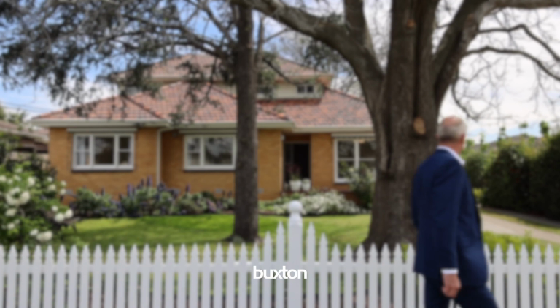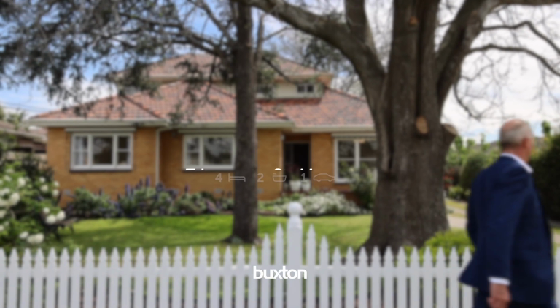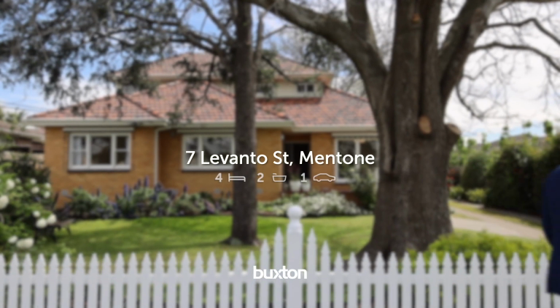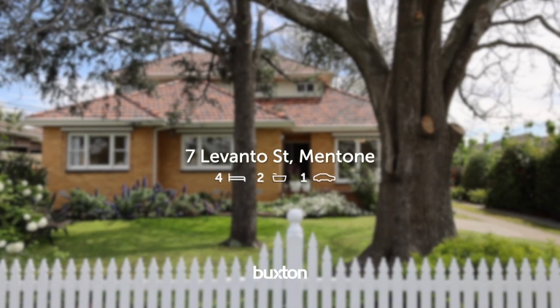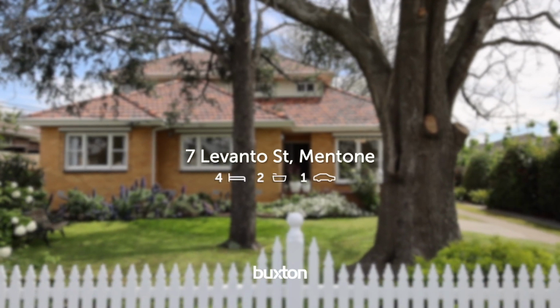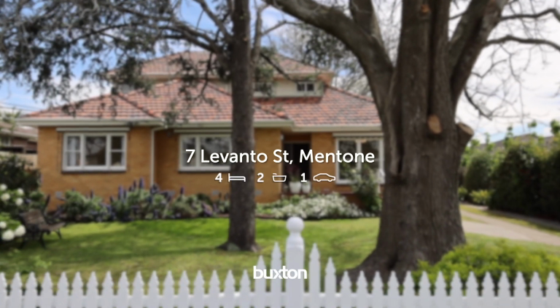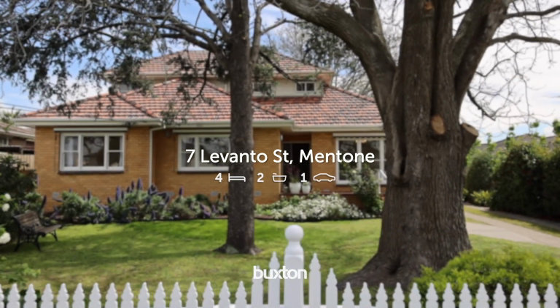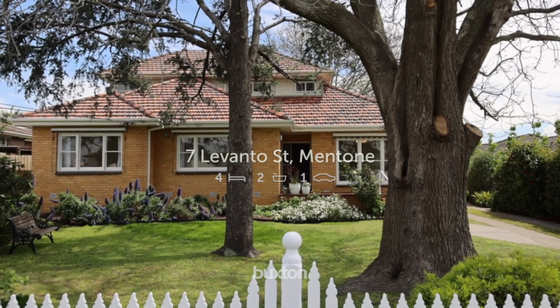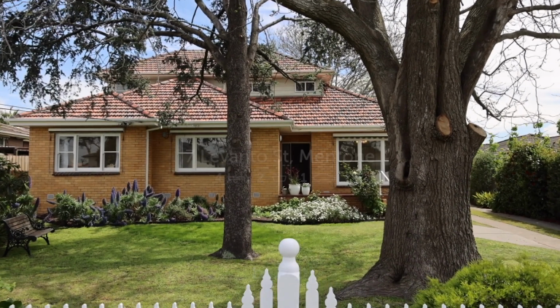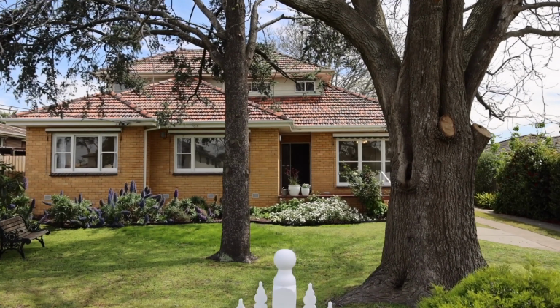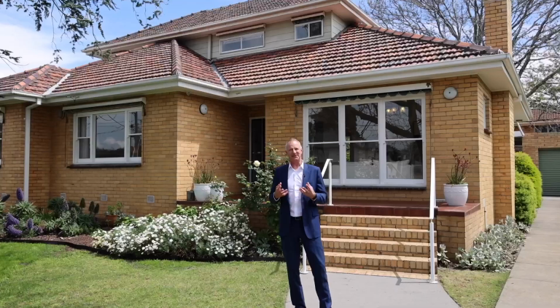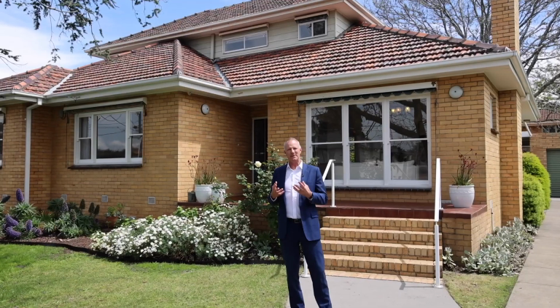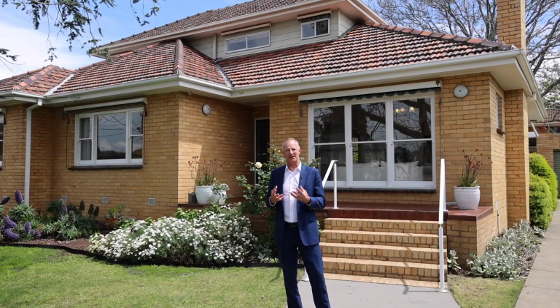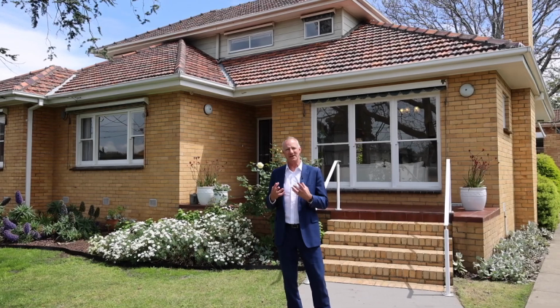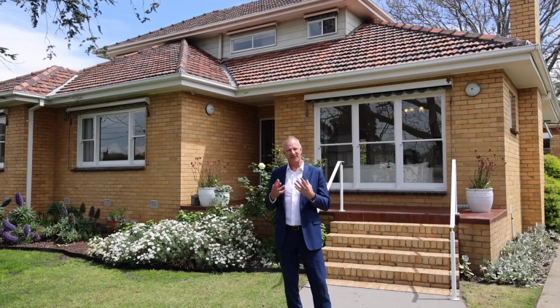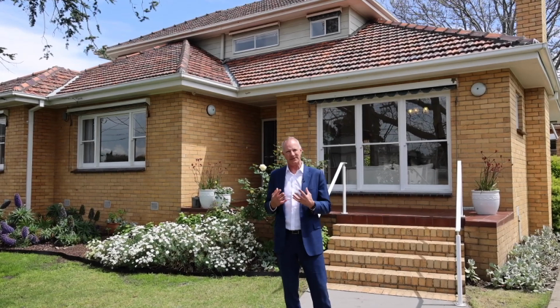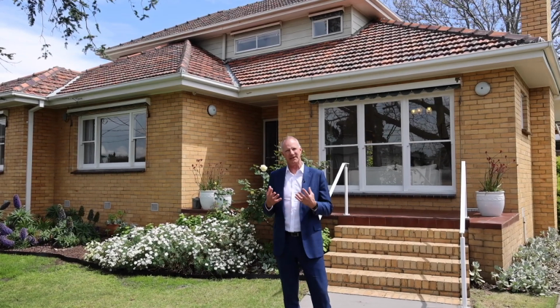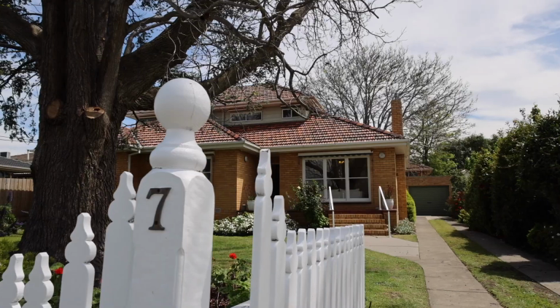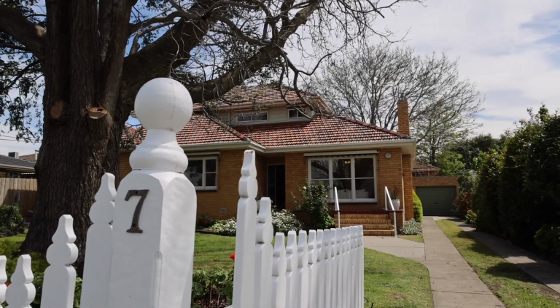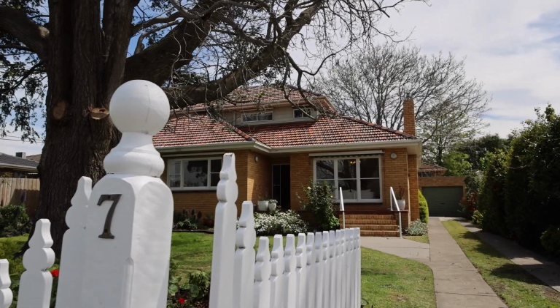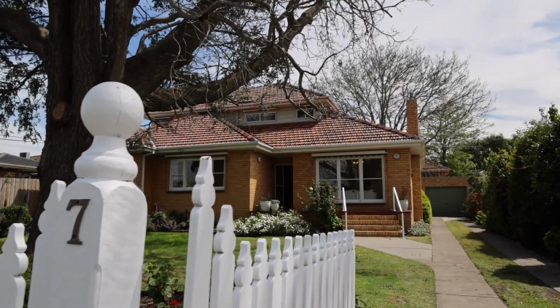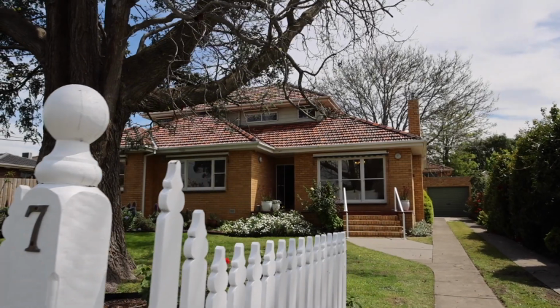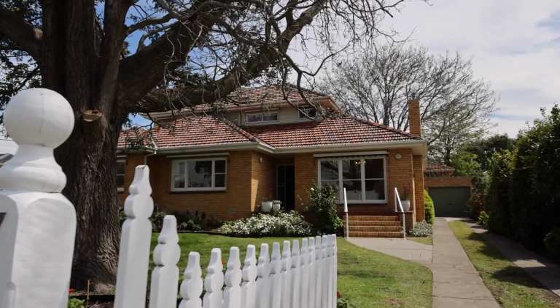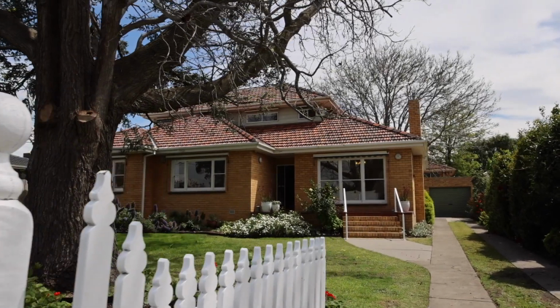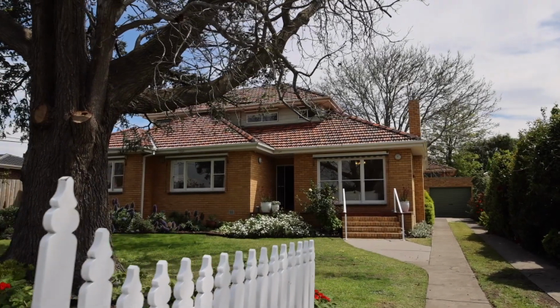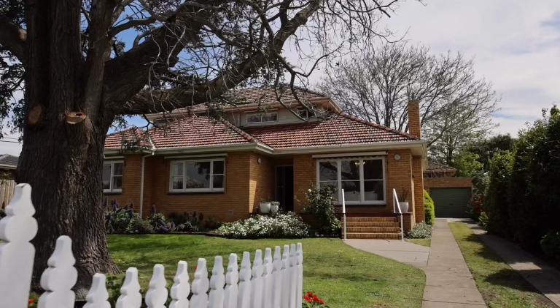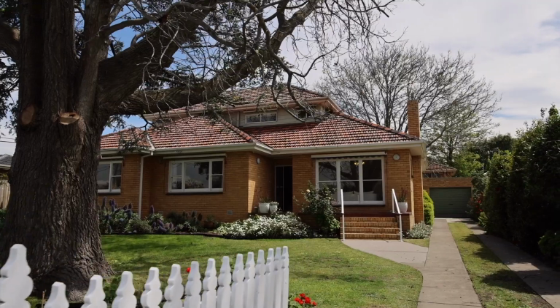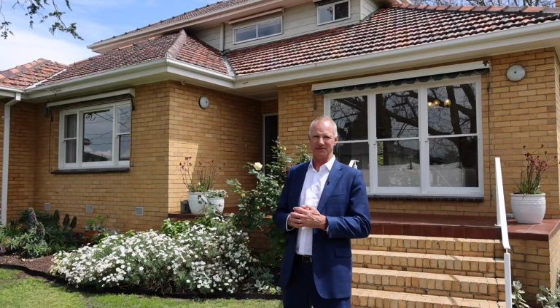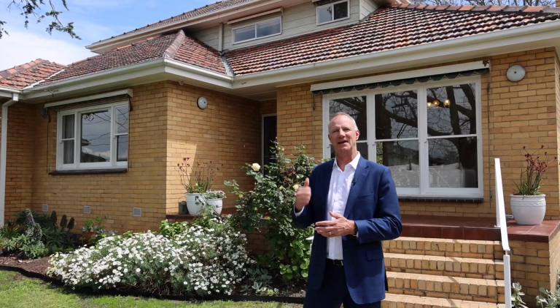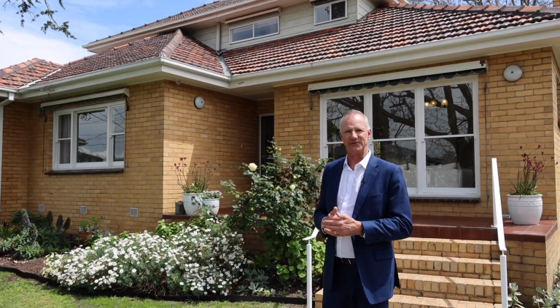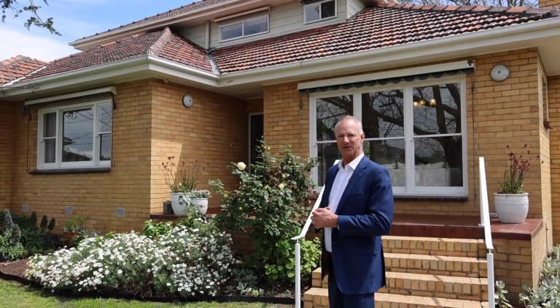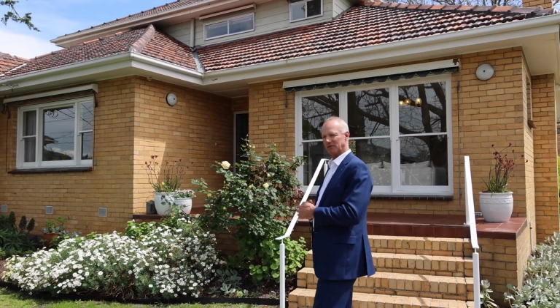I've always wanted to own a home with a white picket fence. This is a classic mid-century family estate of just under 800 square meters and palatial sized living rooms. Let's hop inside and have a look.